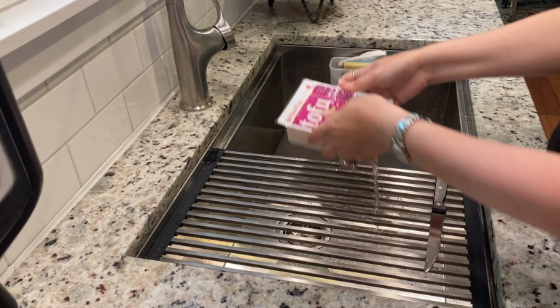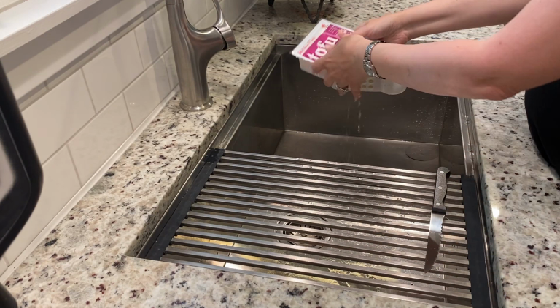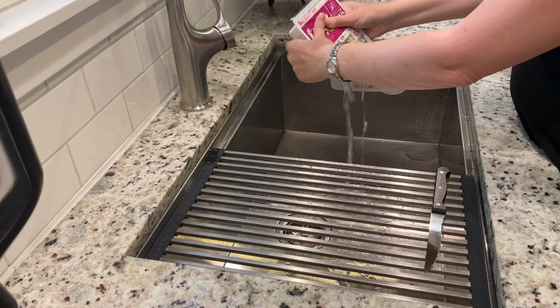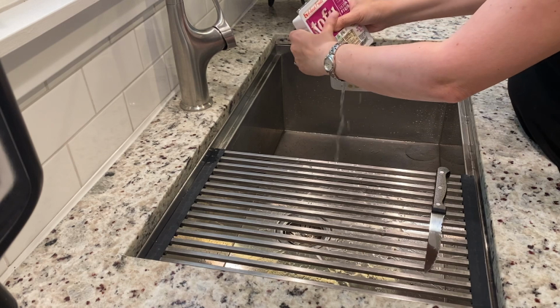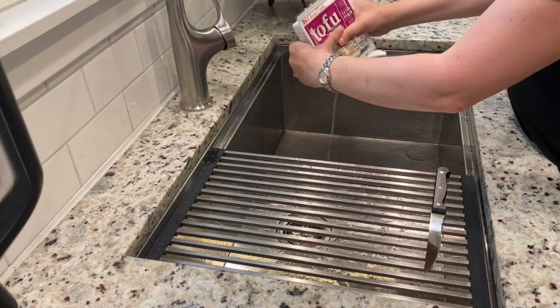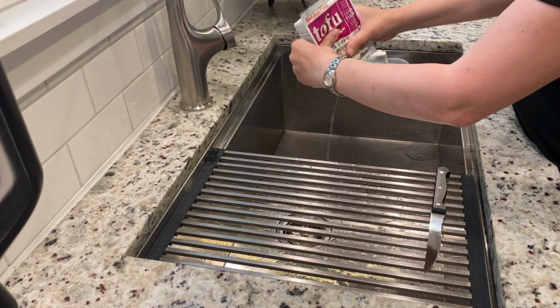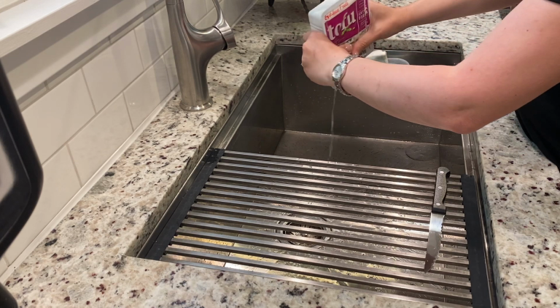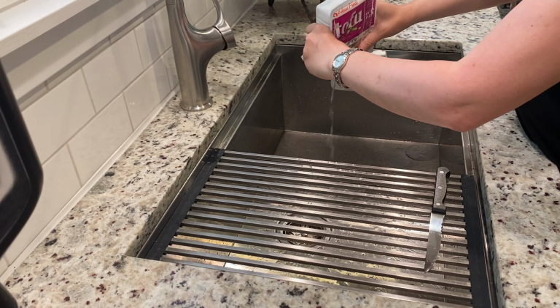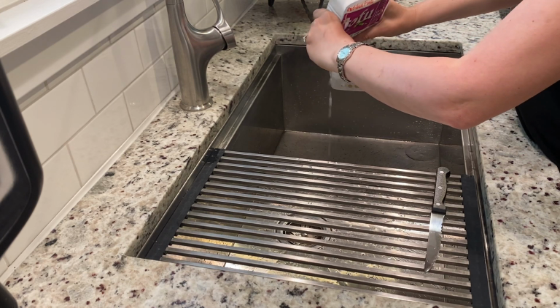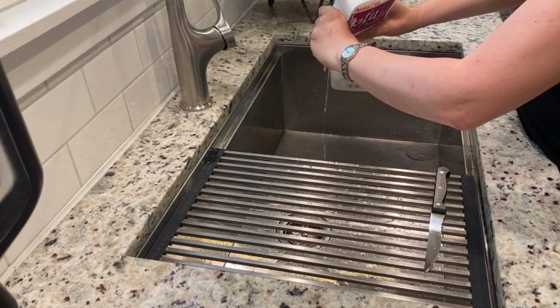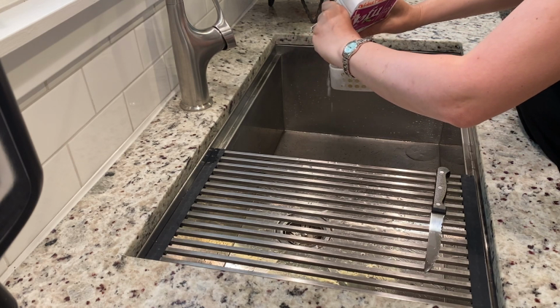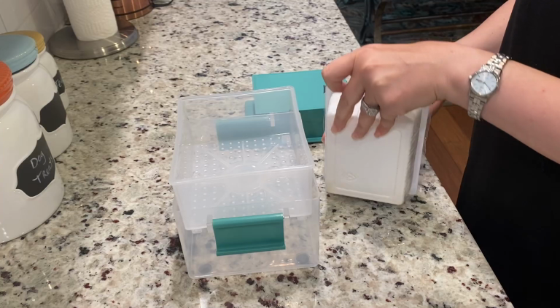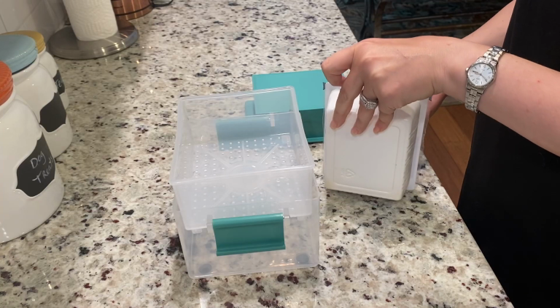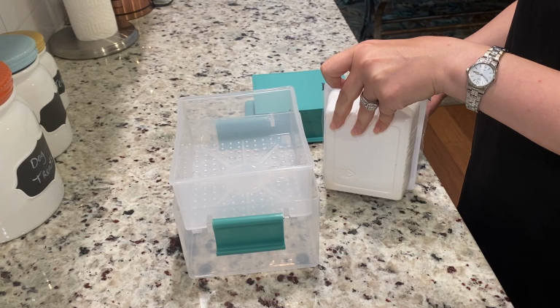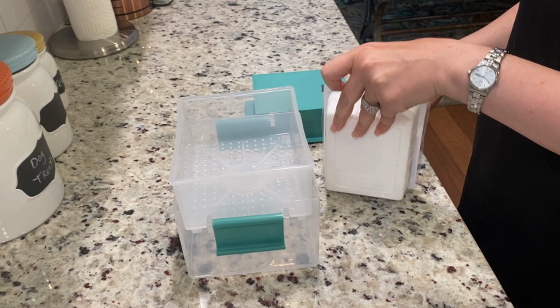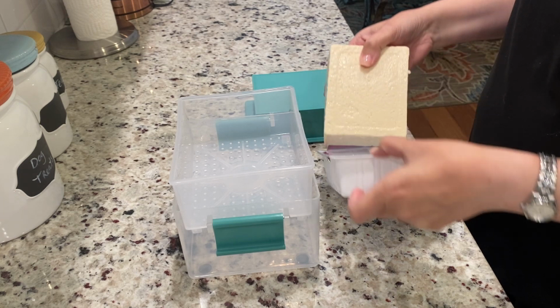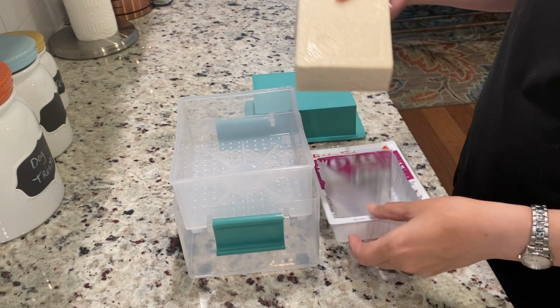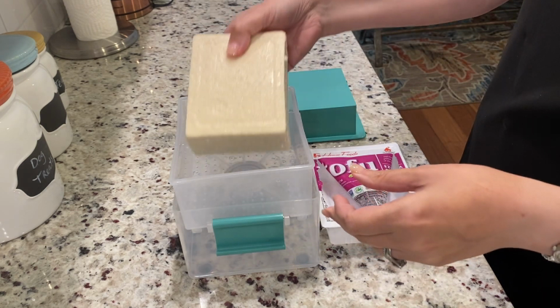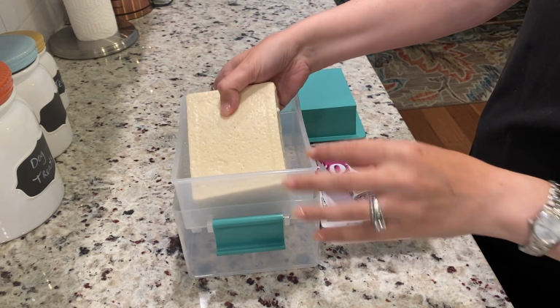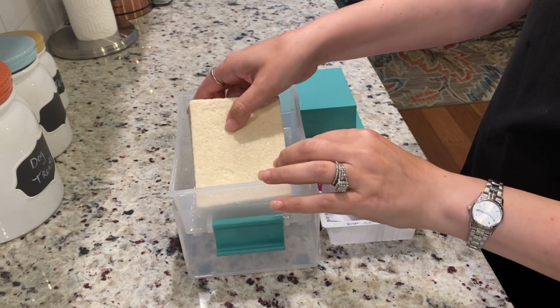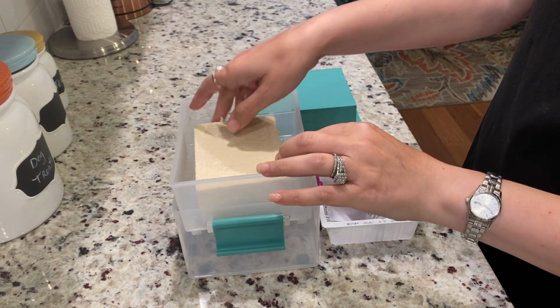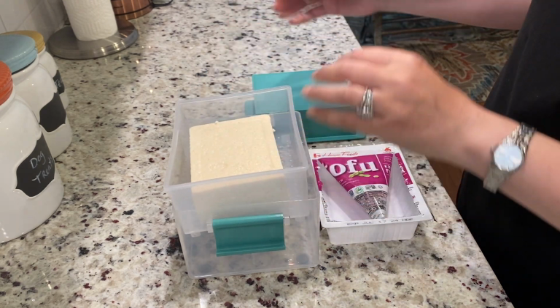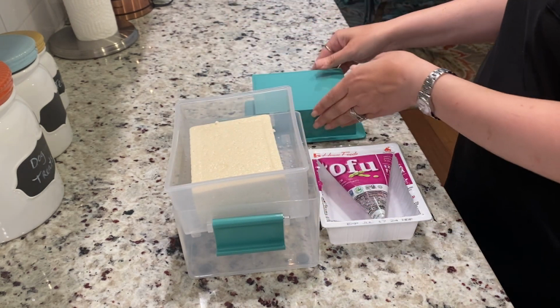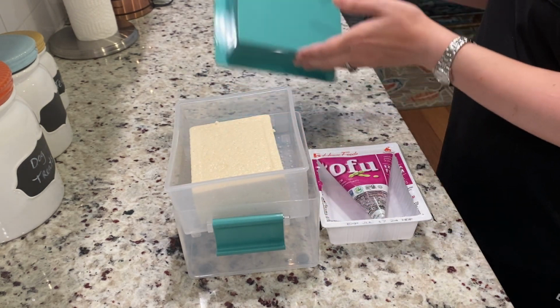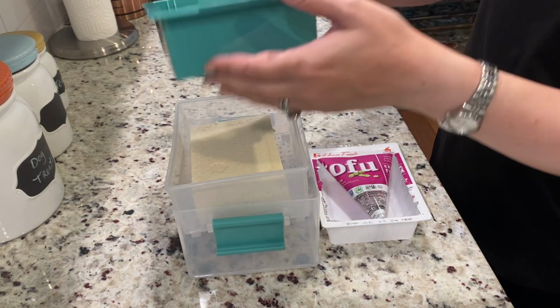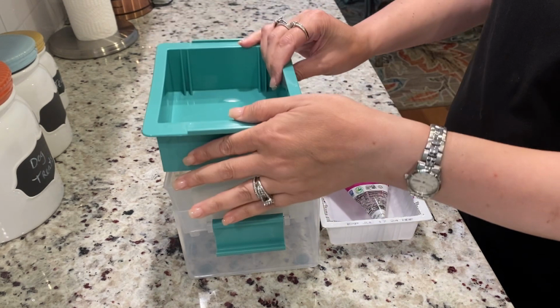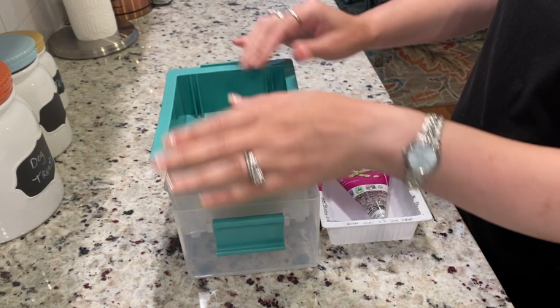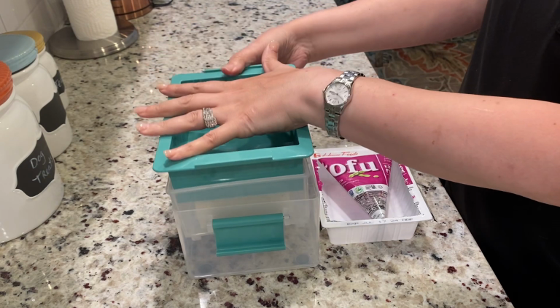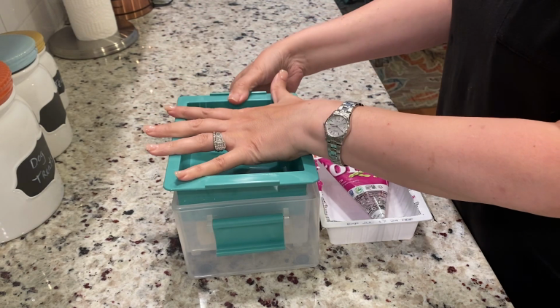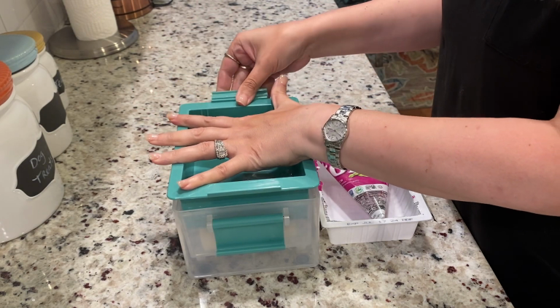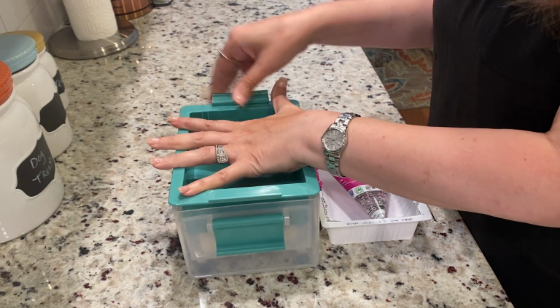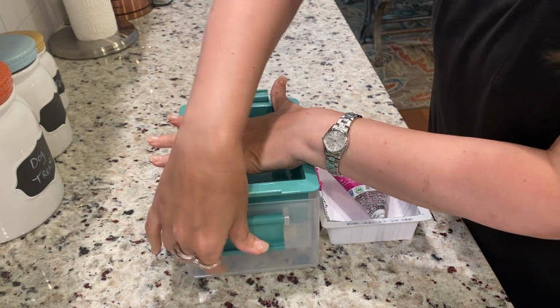You can then rinse it if you want to. Now place the block in the large strainer and onto the spring, then put the lid on top and push down and lock the handles.